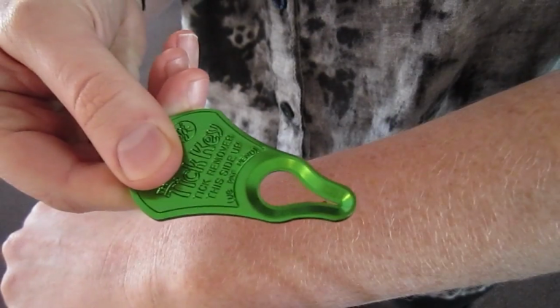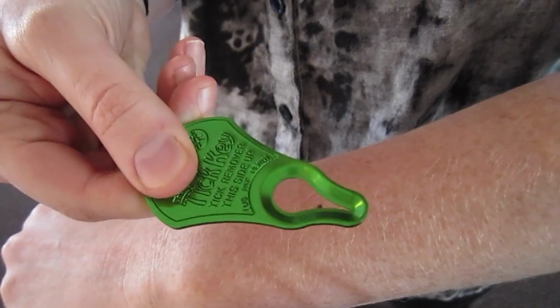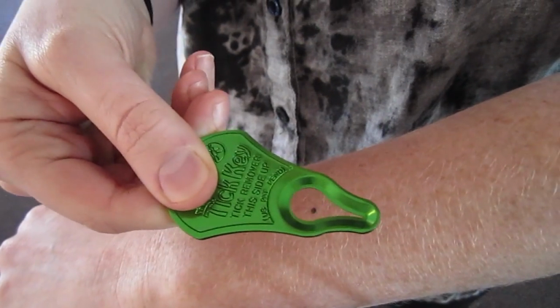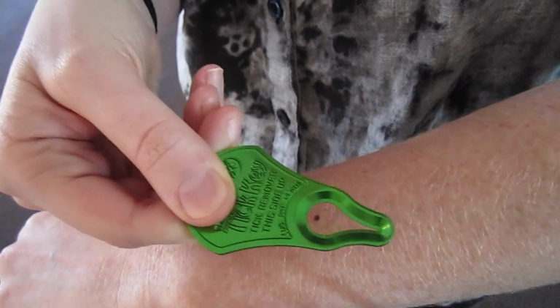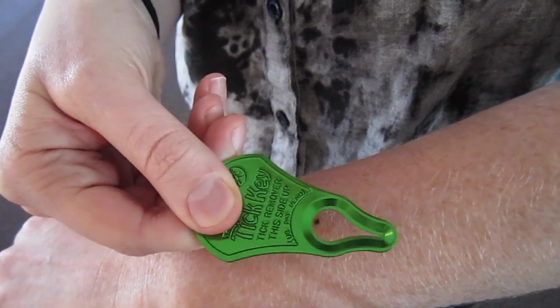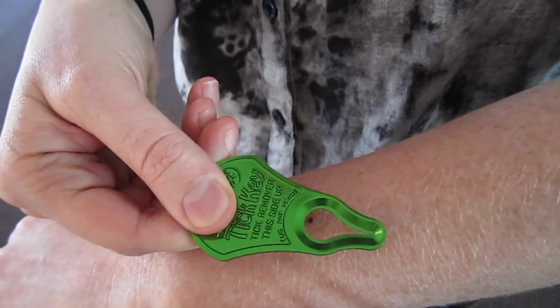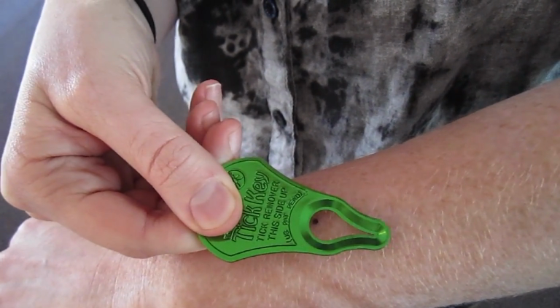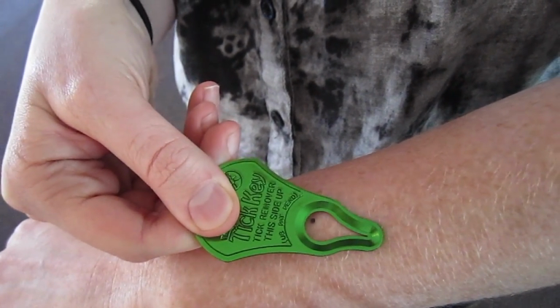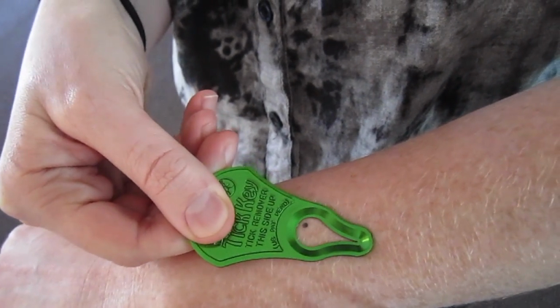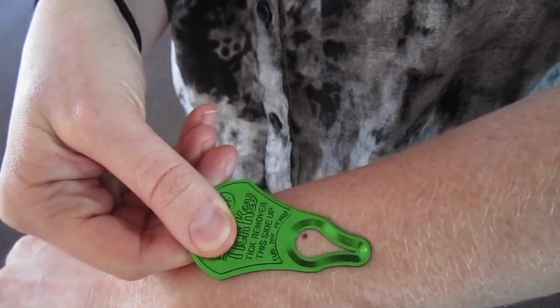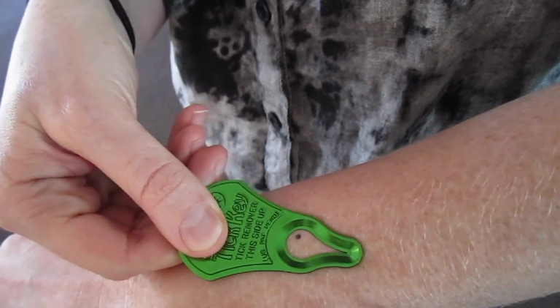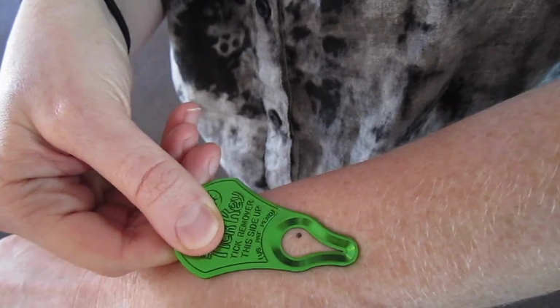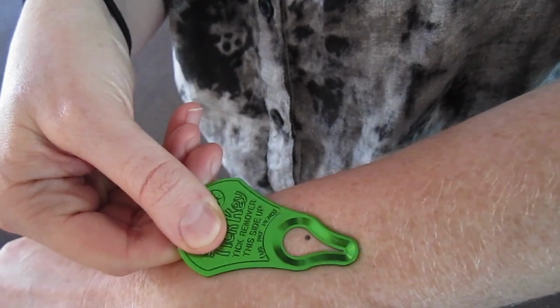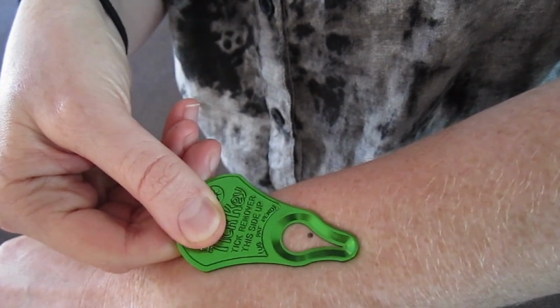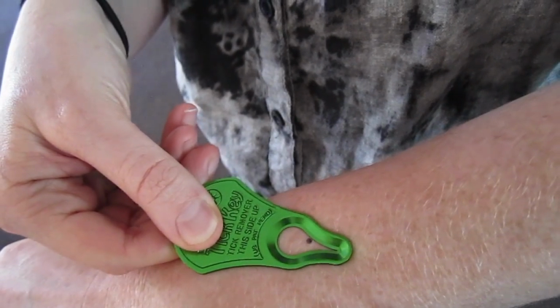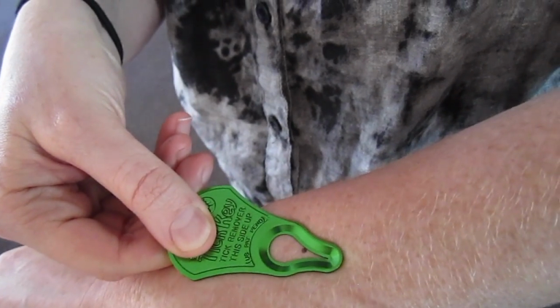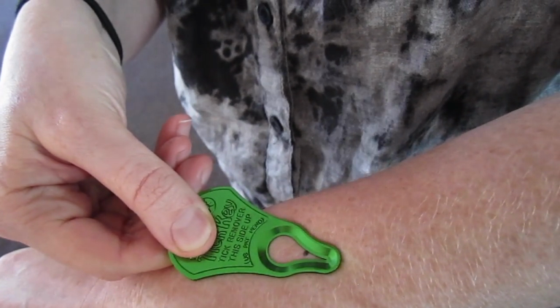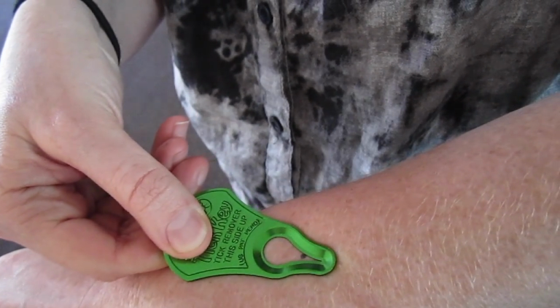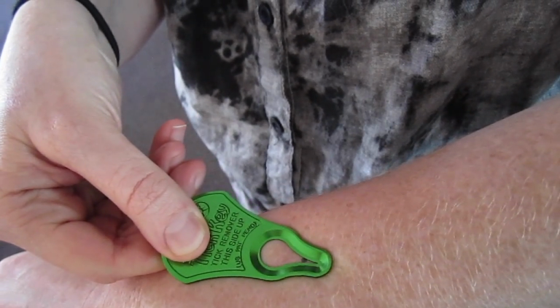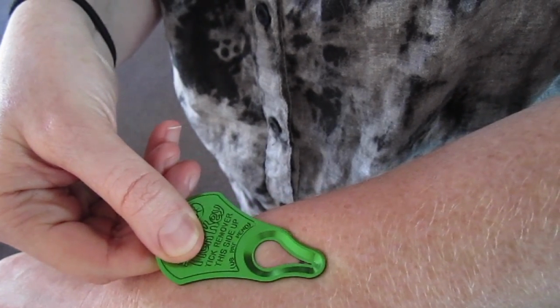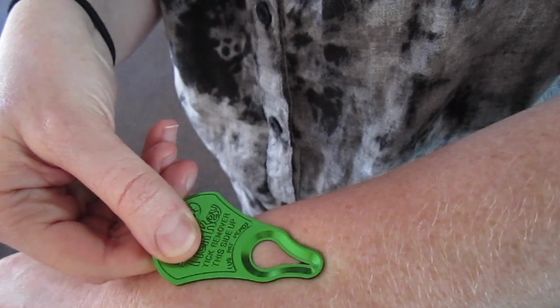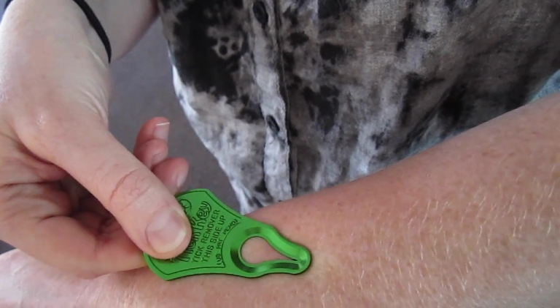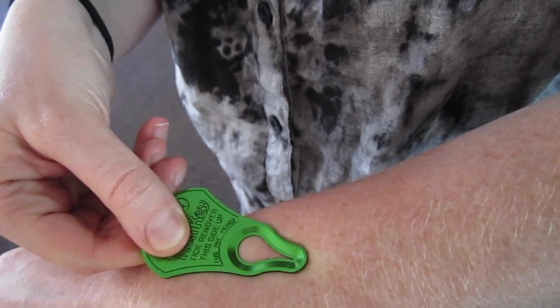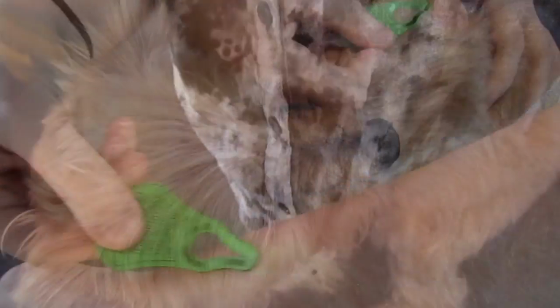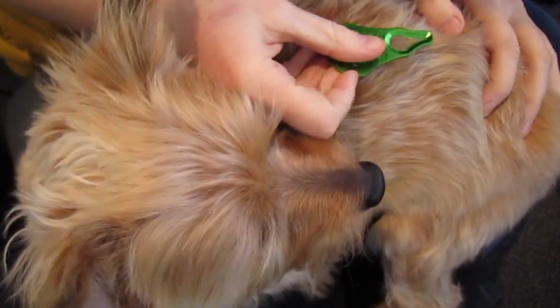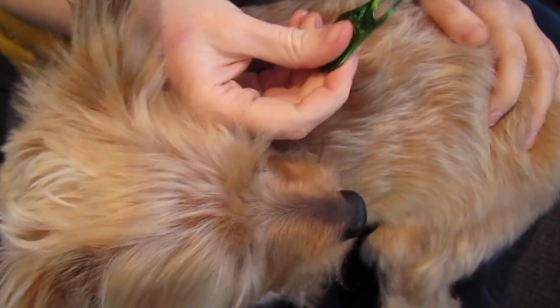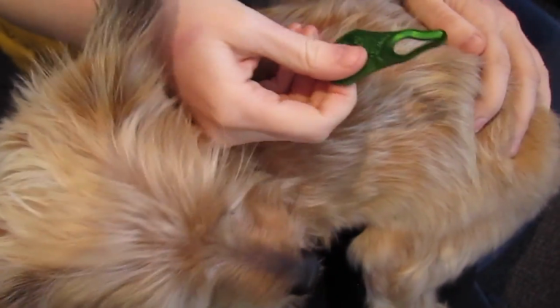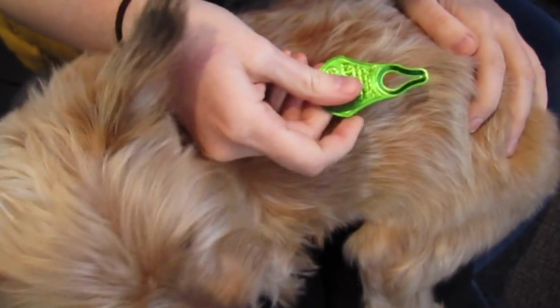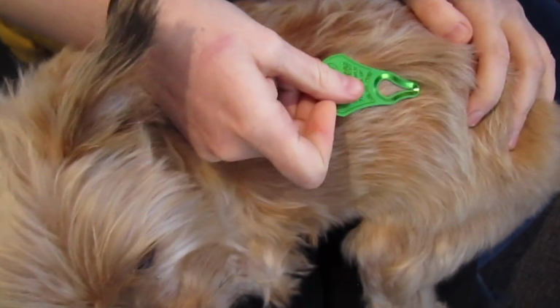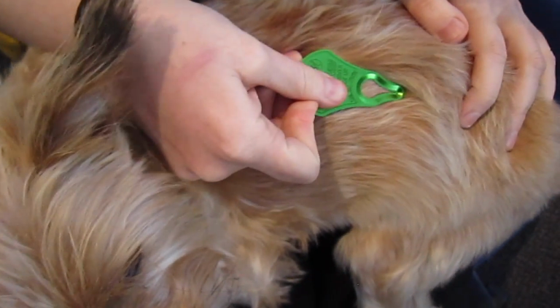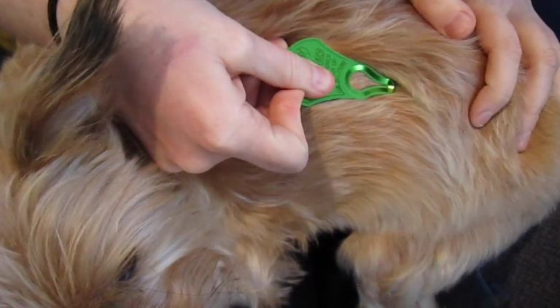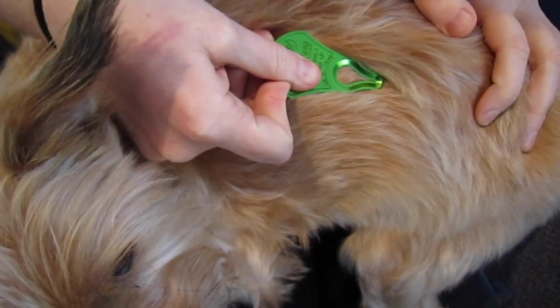Here is how a tick key works. Place the key over the tick in the slot on the key. Pull the key away from the tick, sliding along the skin. The same process works on pets too.